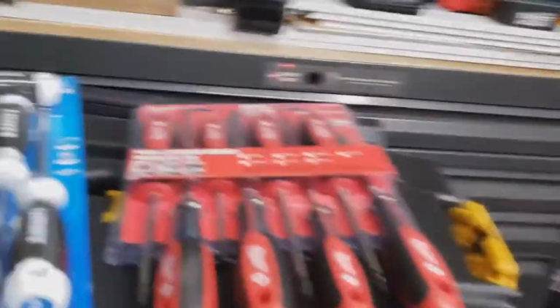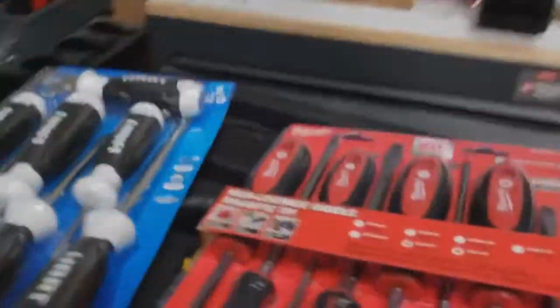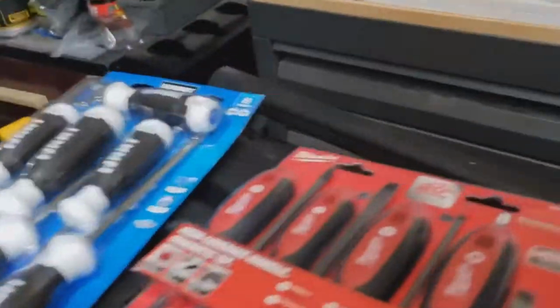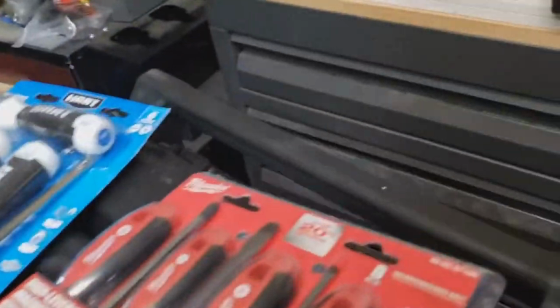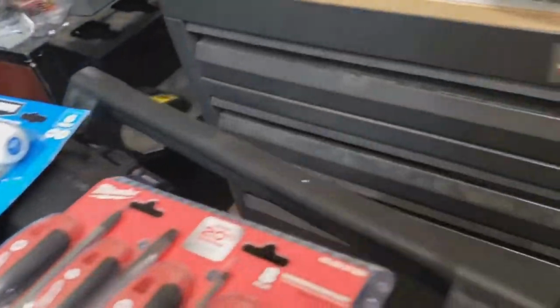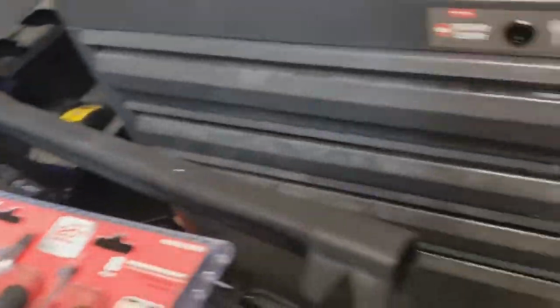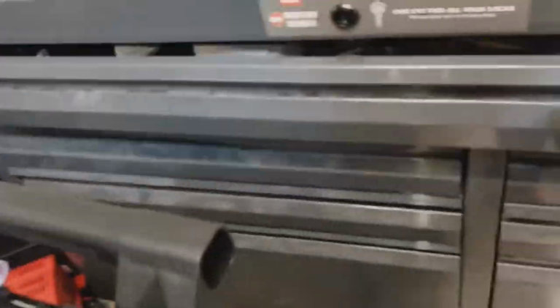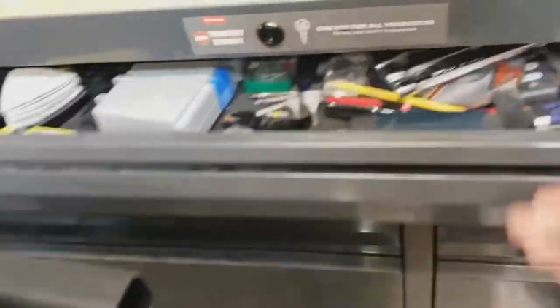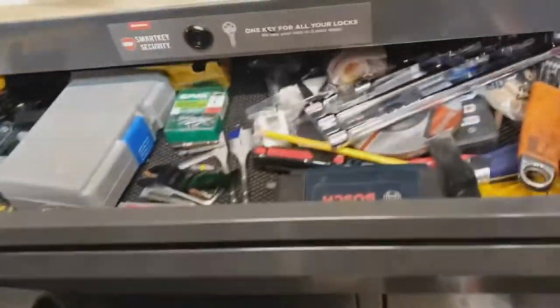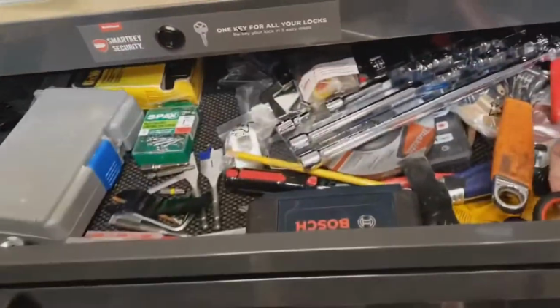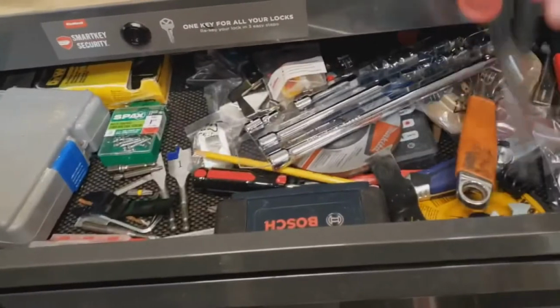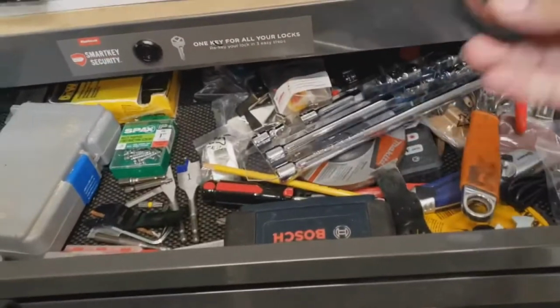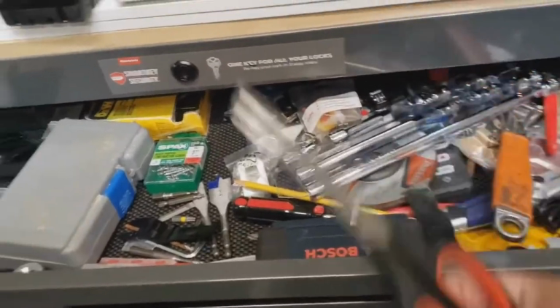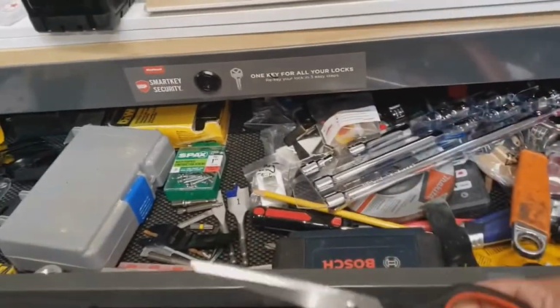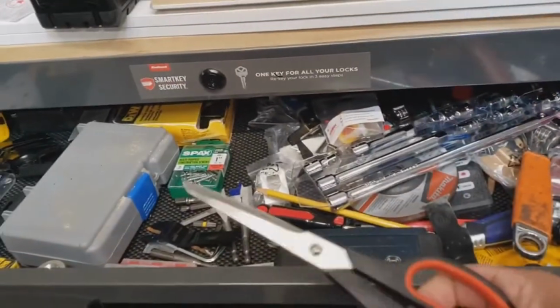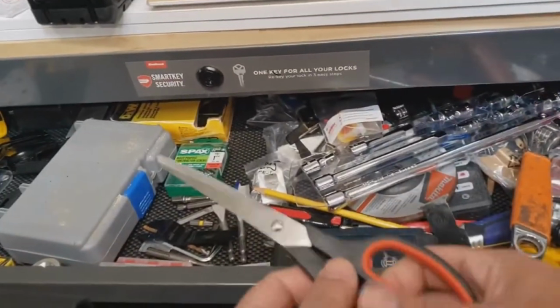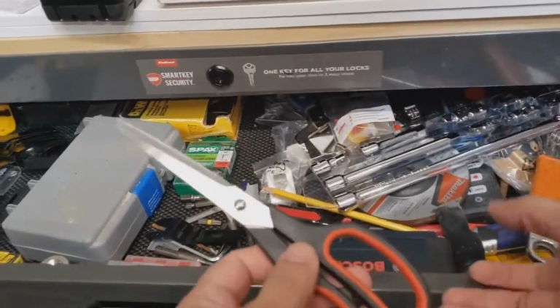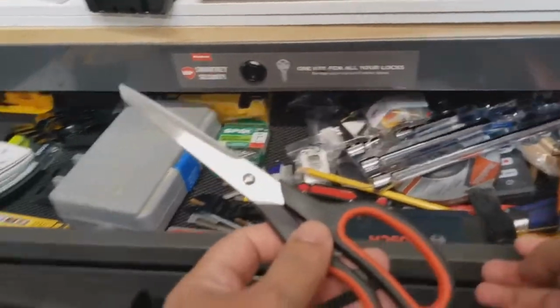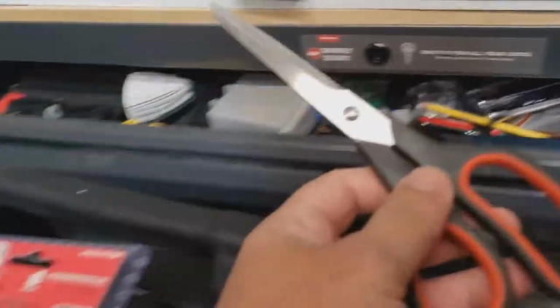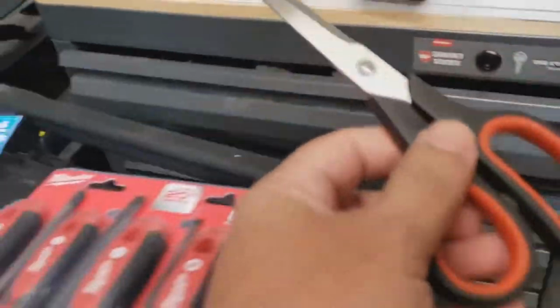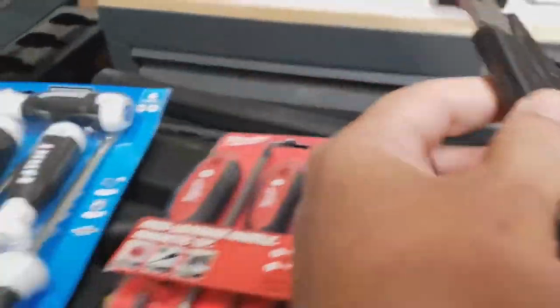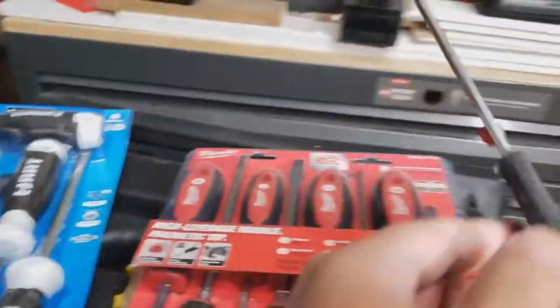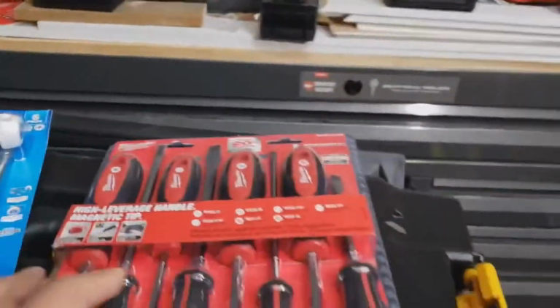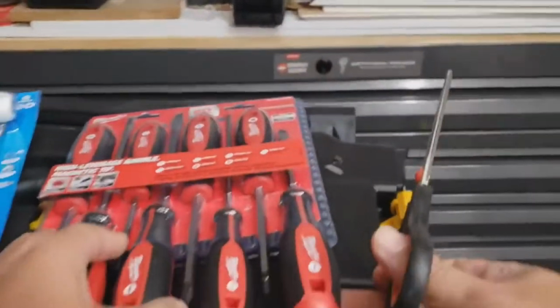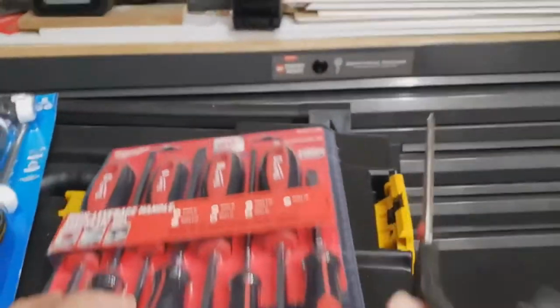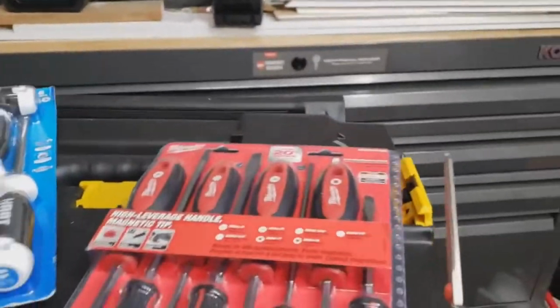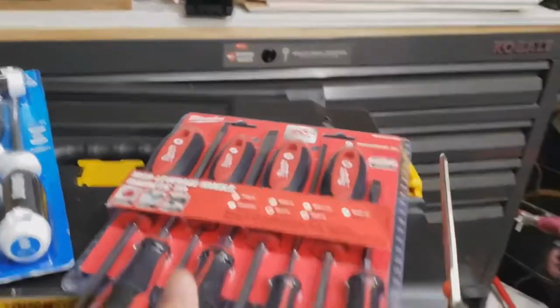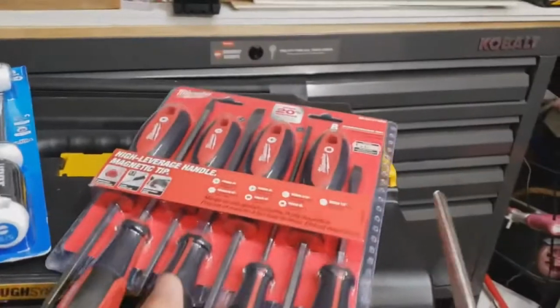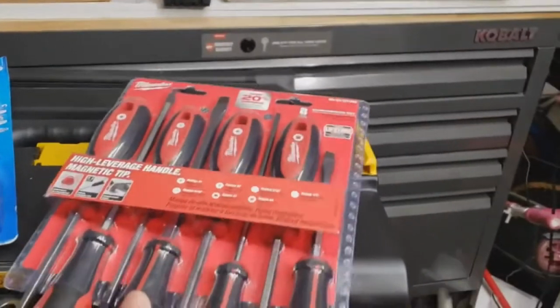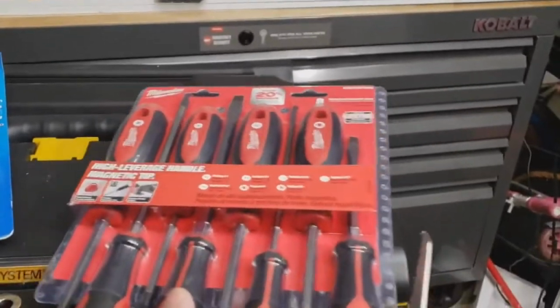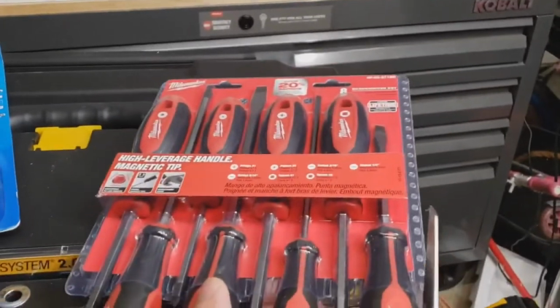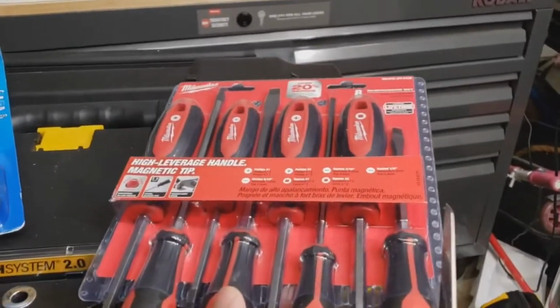Hard to tell what's what. And now we'll get to the good stuff. Let me get my shop scissors and get this opened.